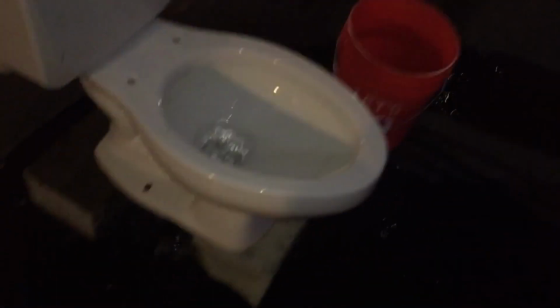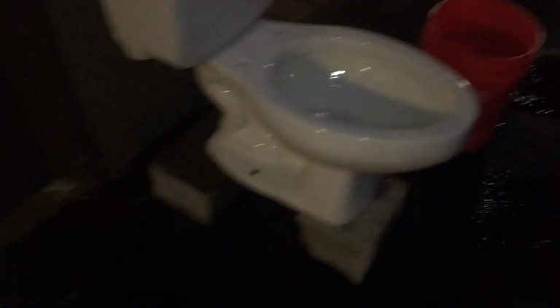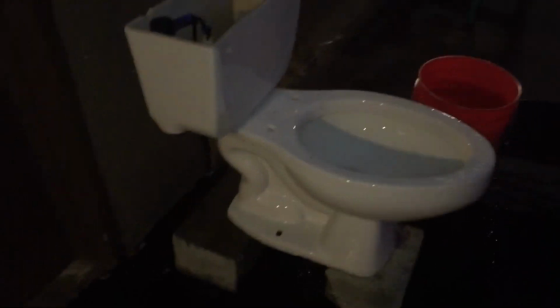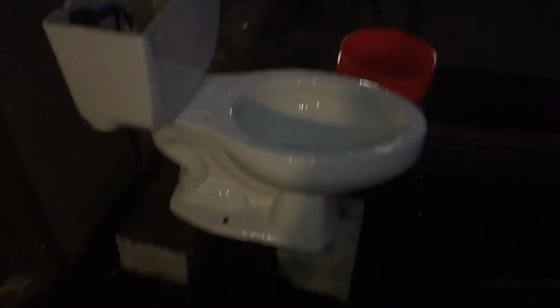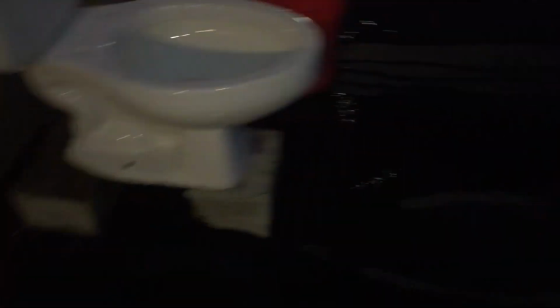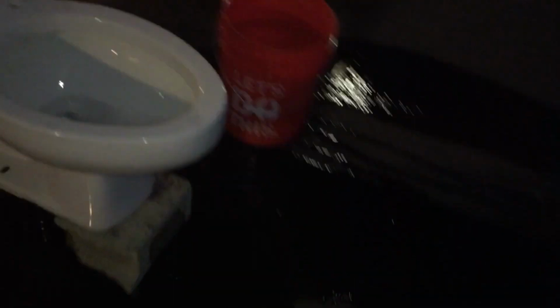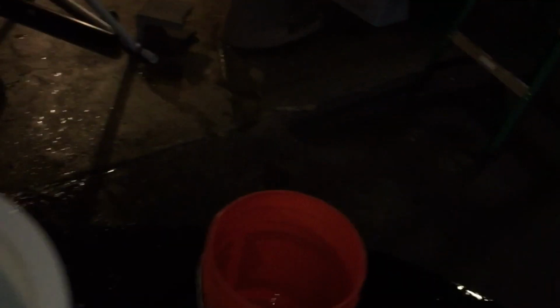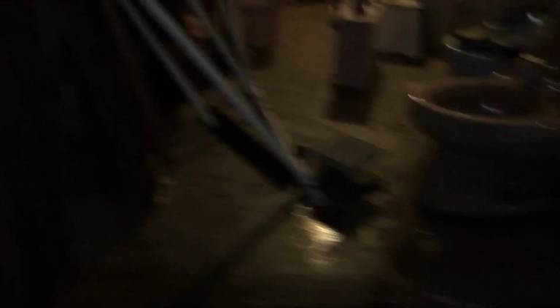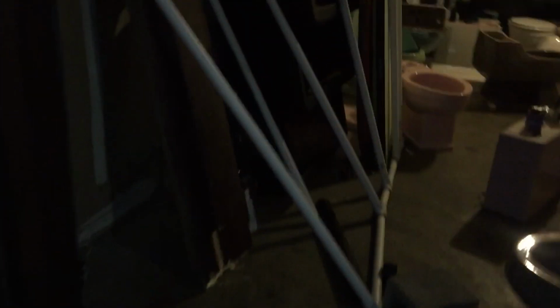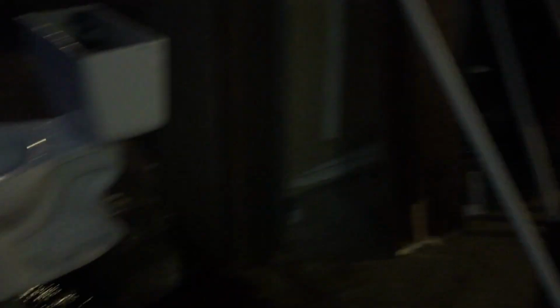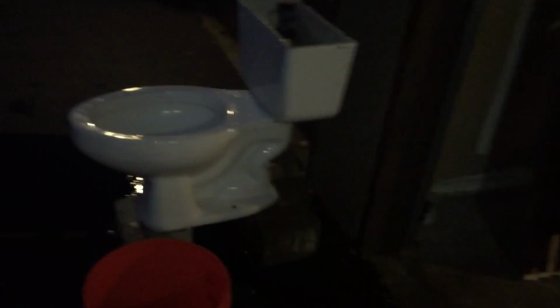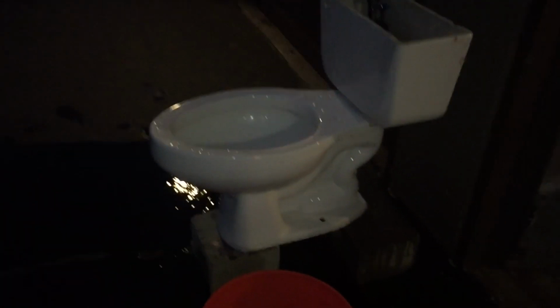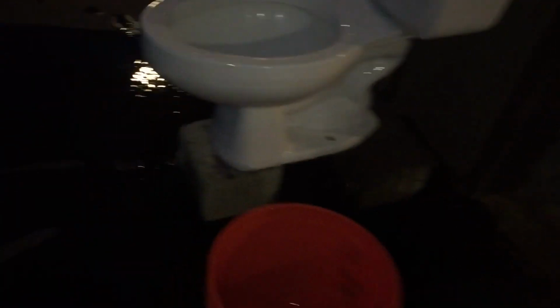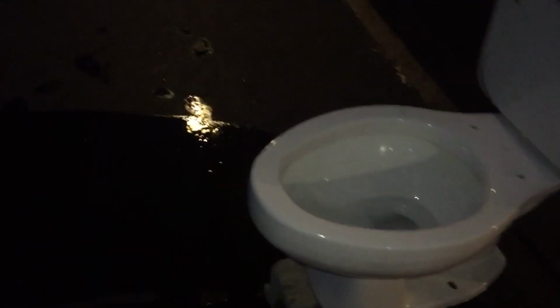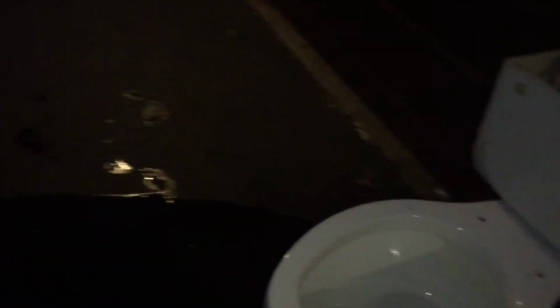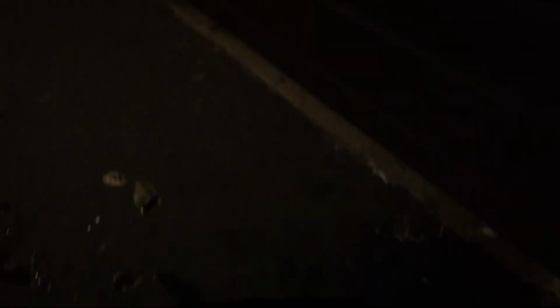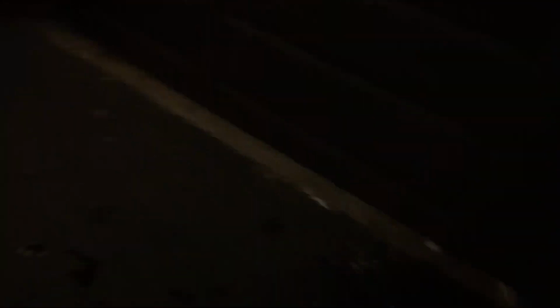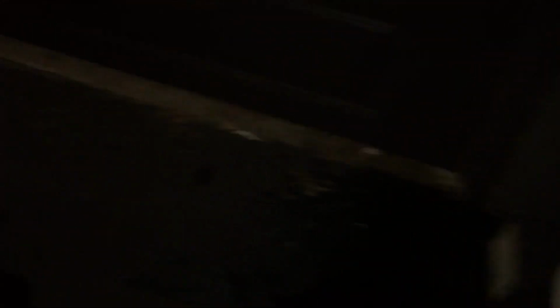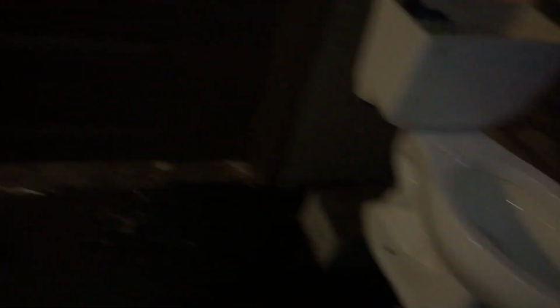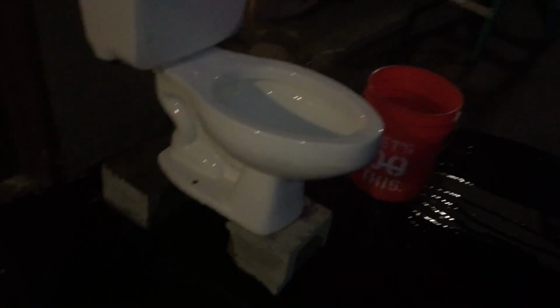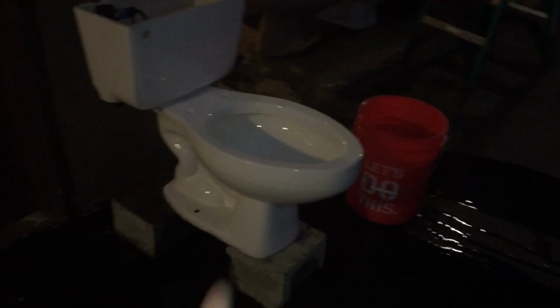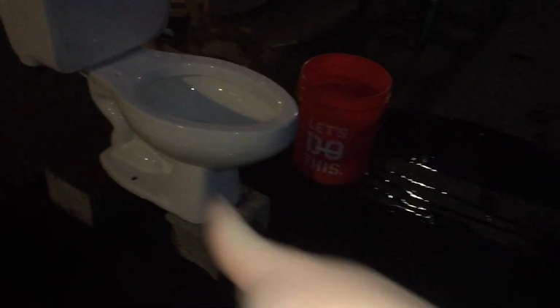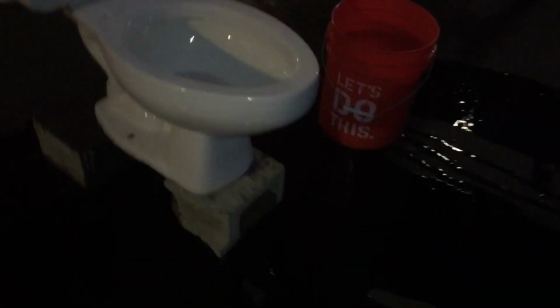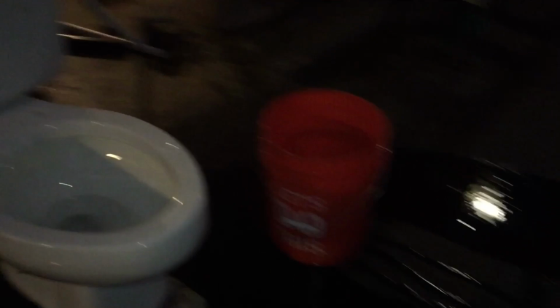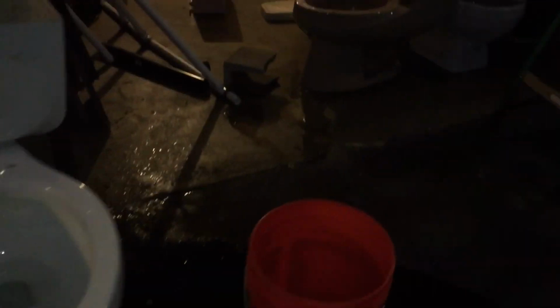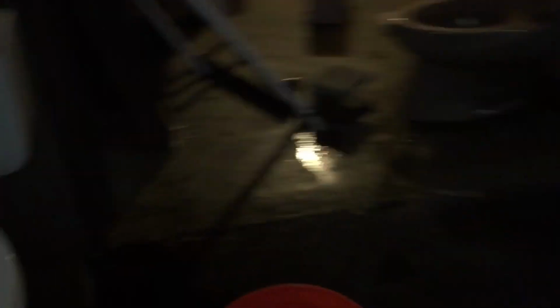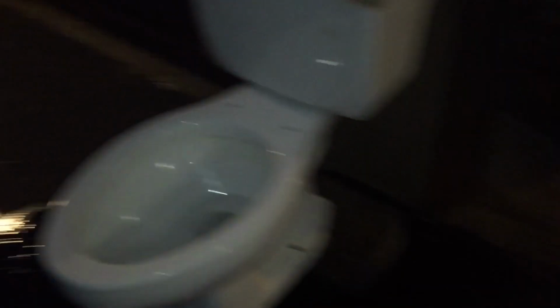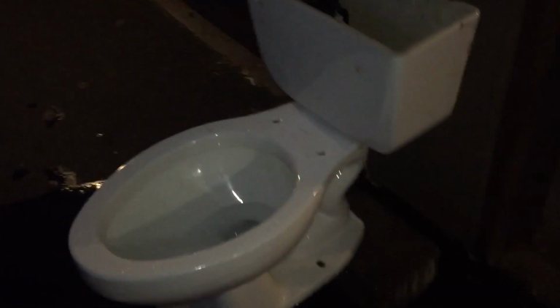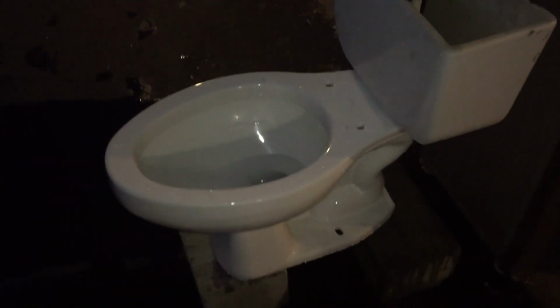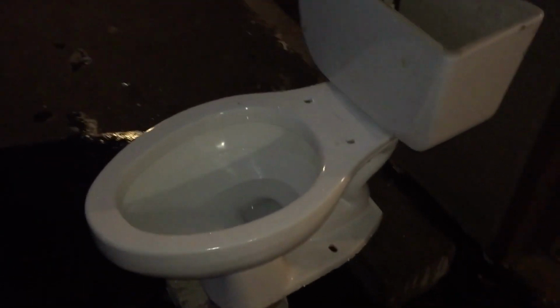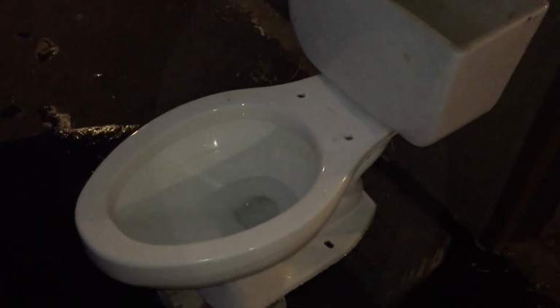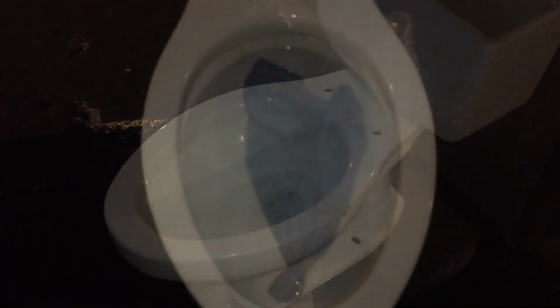That's 1.5 gallons per flush right there on a Briggs Conserva. As you can see, obviously it didn't have a great, powerful flush, but it was a good flush at least. I'll be right back with a rag test.